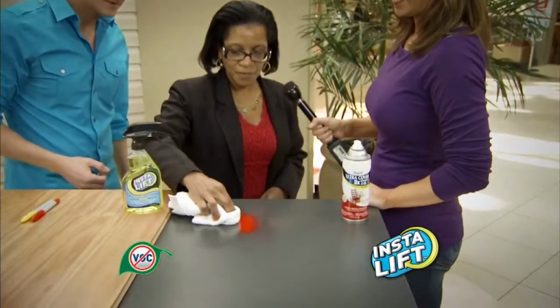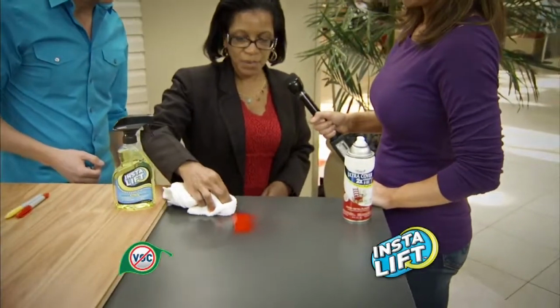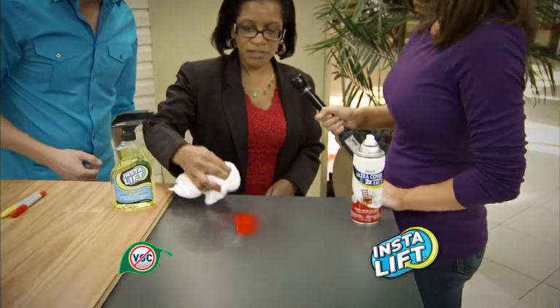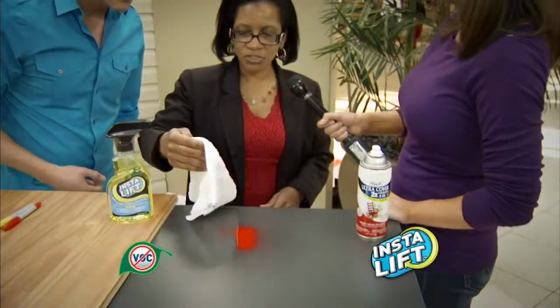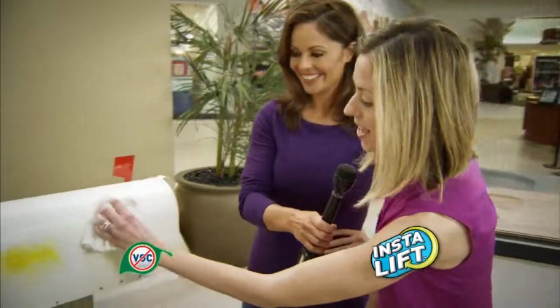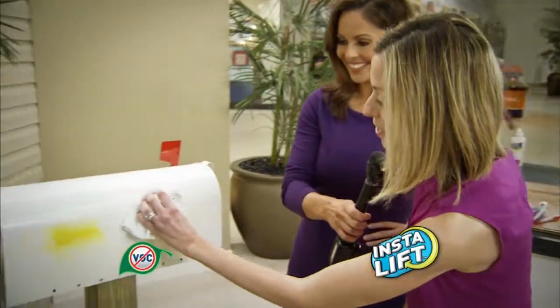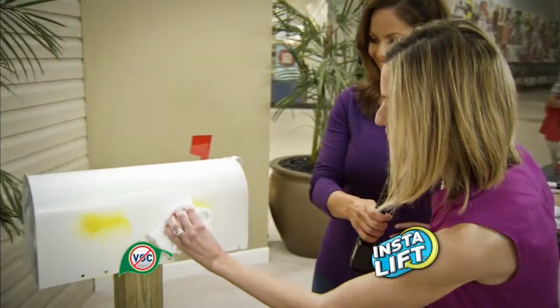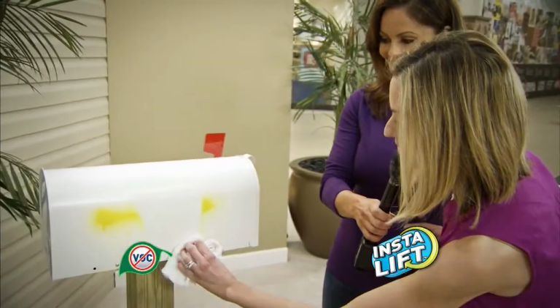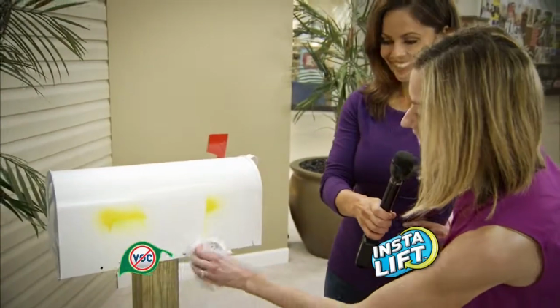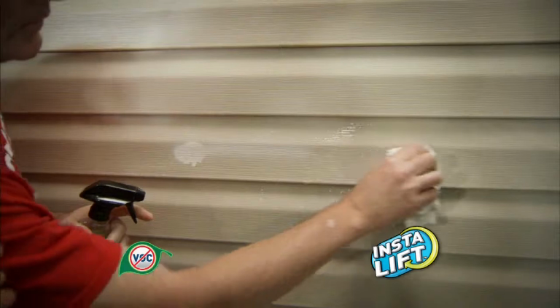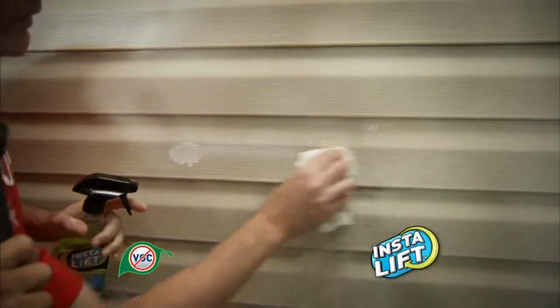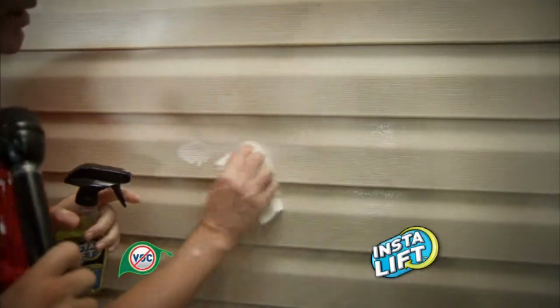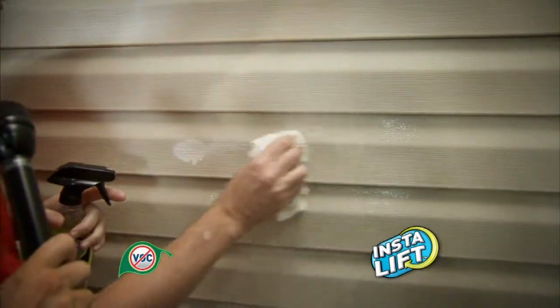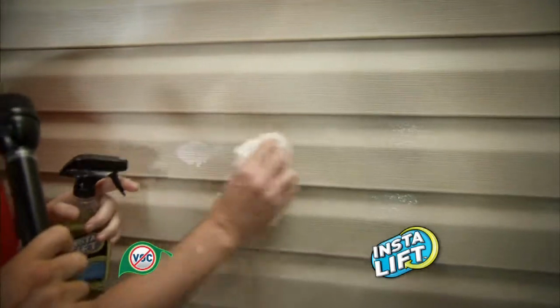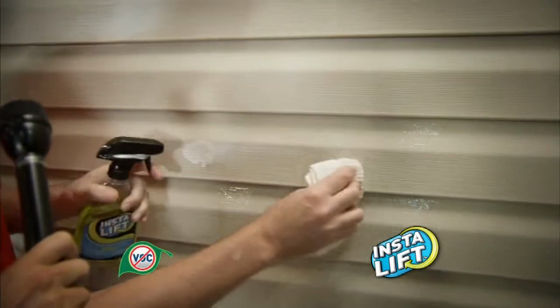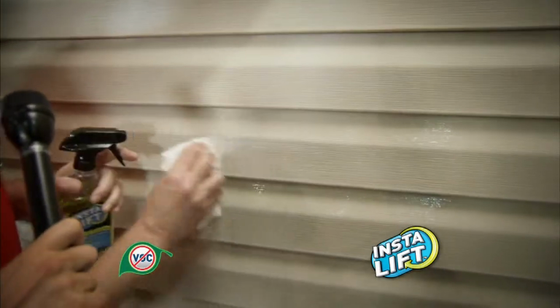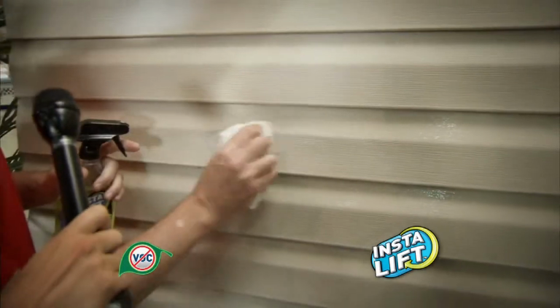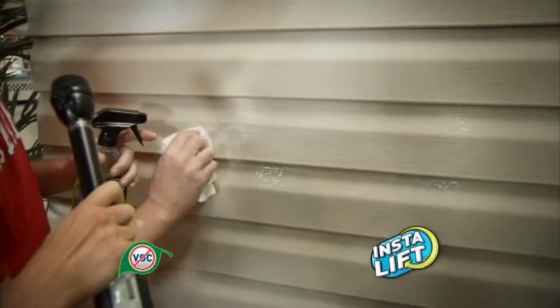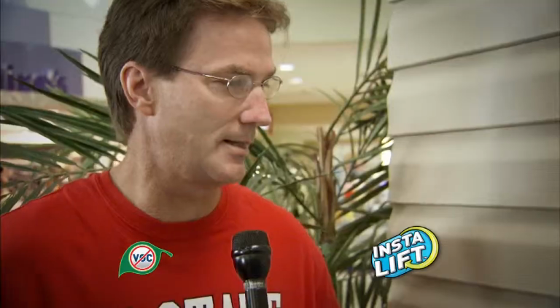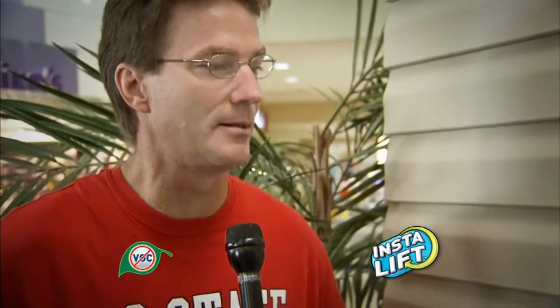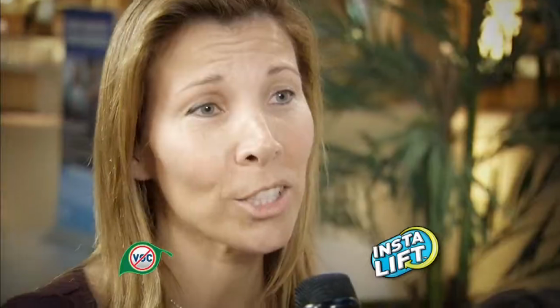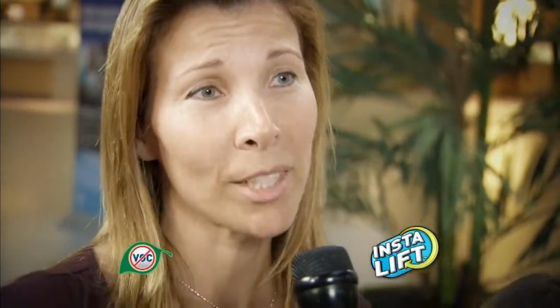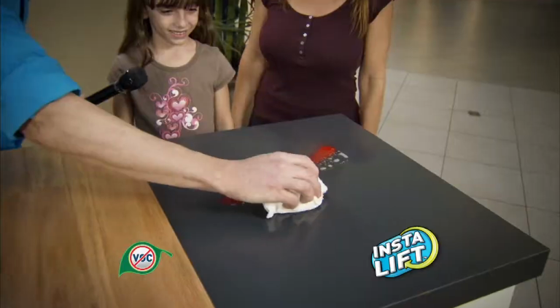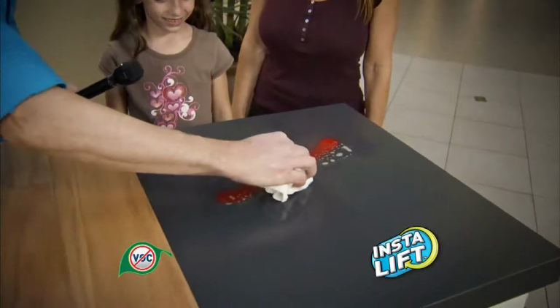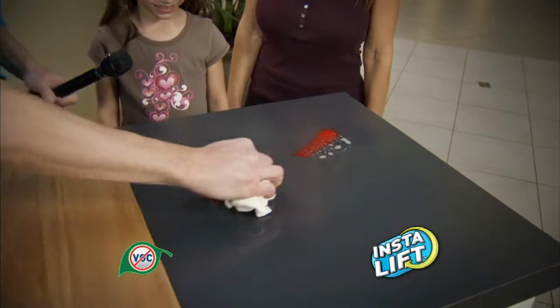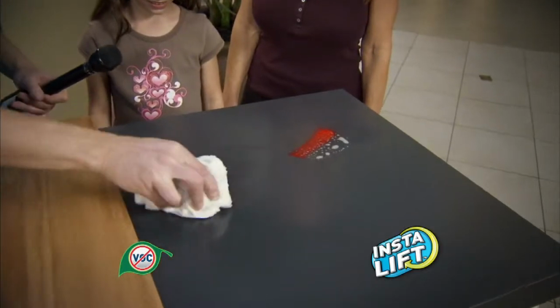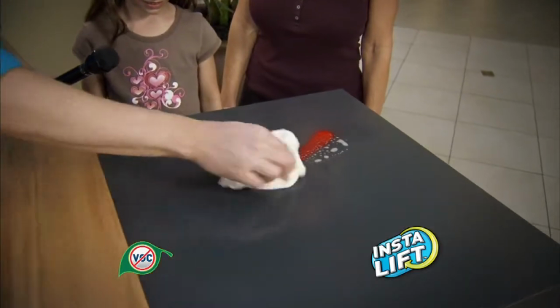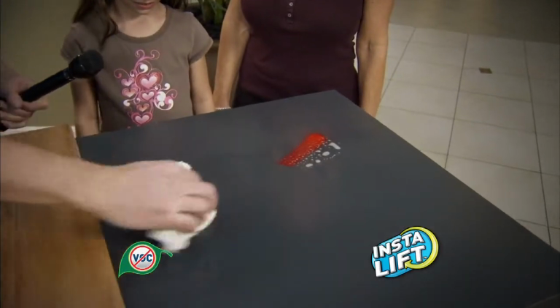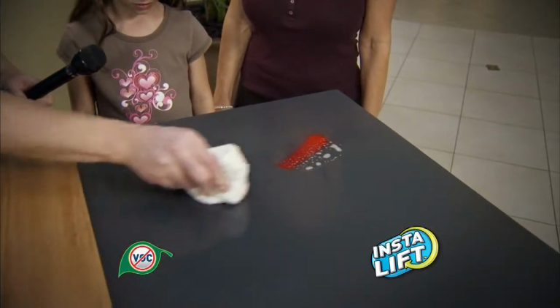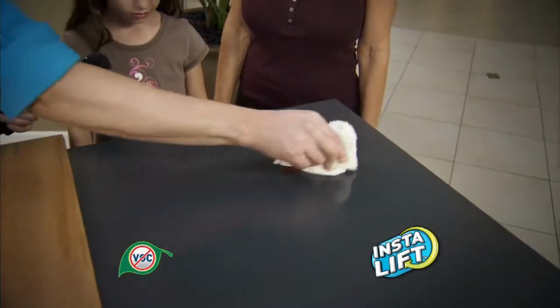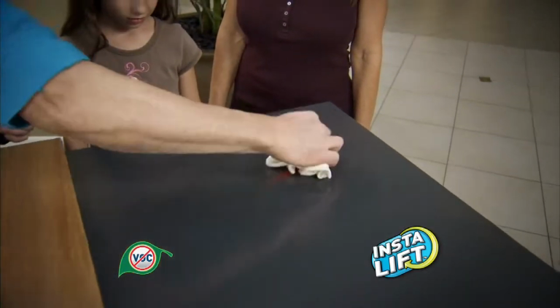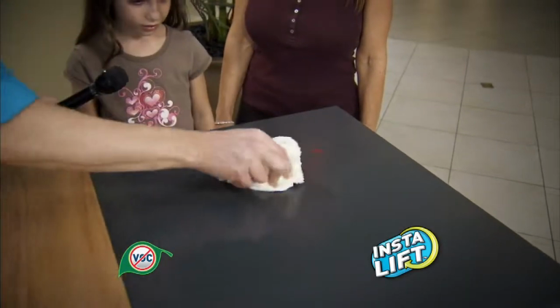Oh my goodness gracious, incredible. It's instantly lifting it off the vinyl. That's amazing. I actually have a table at home that I could use it on right now, so I'm excited about that. This is magical.